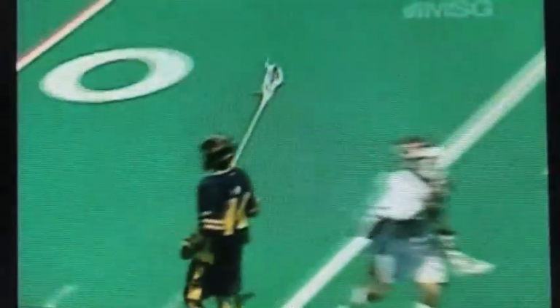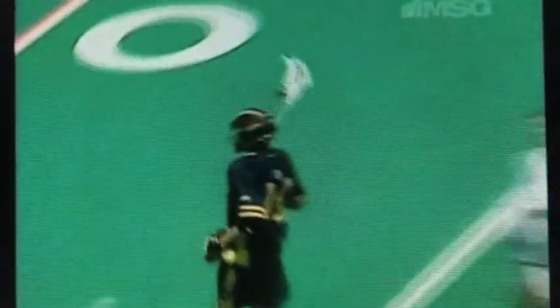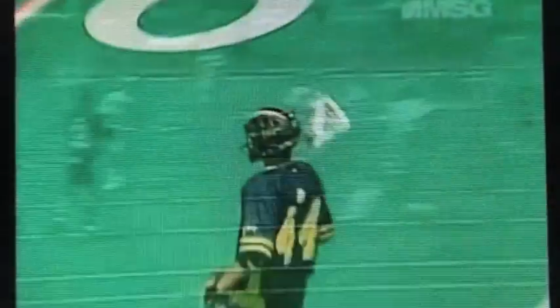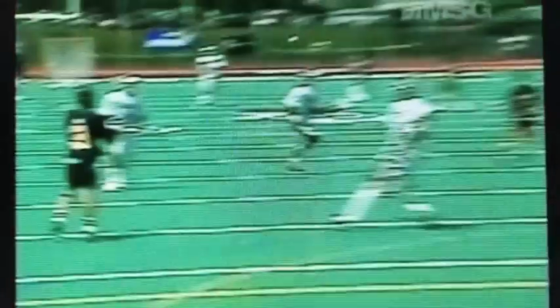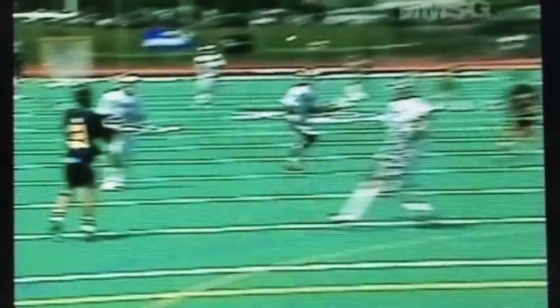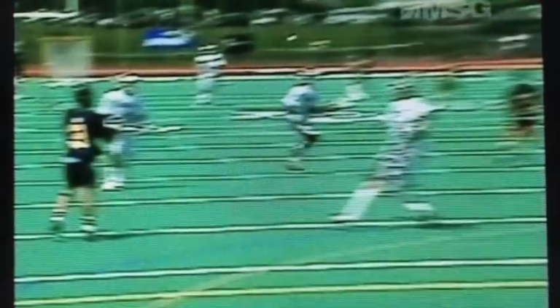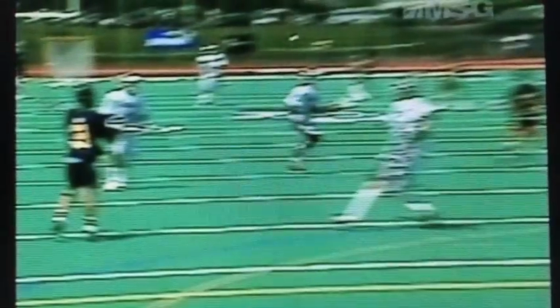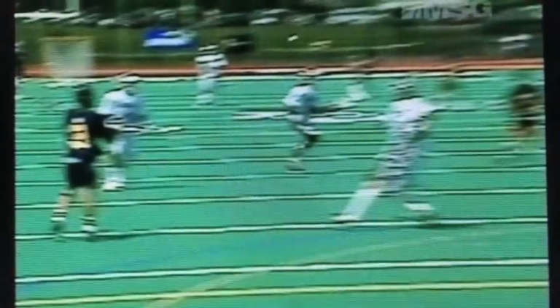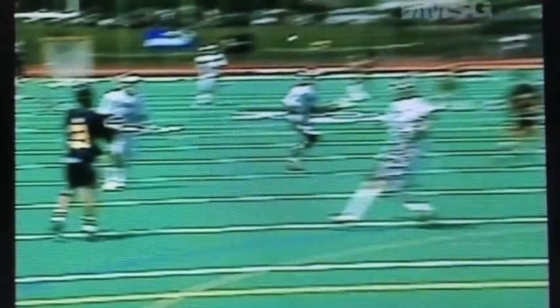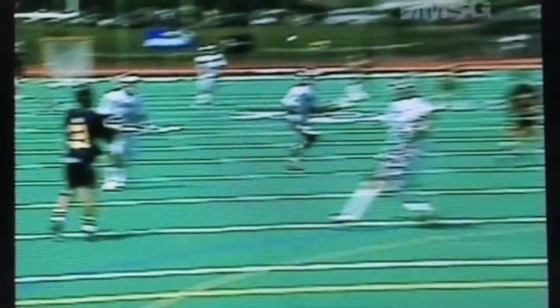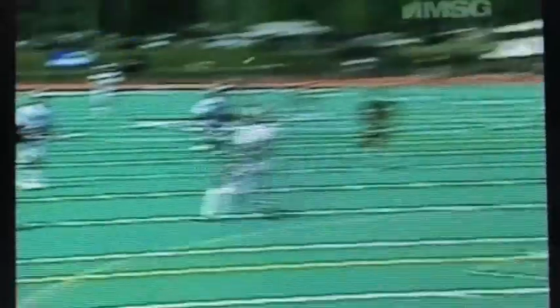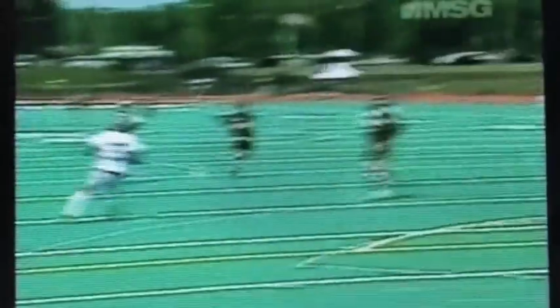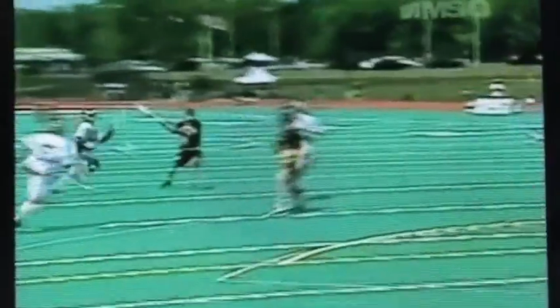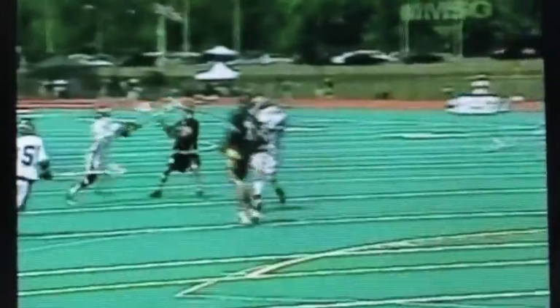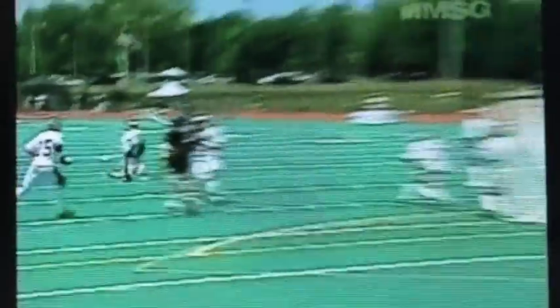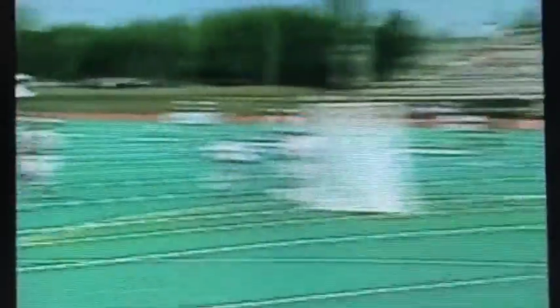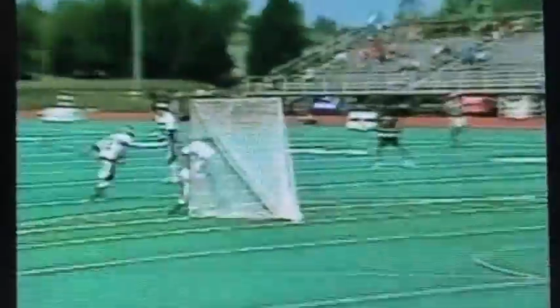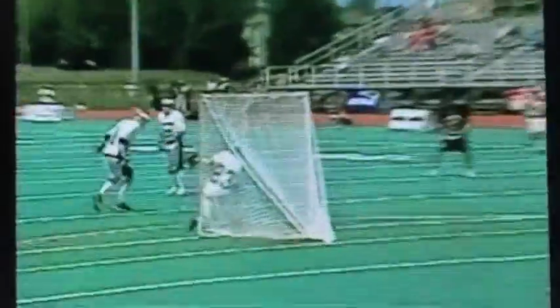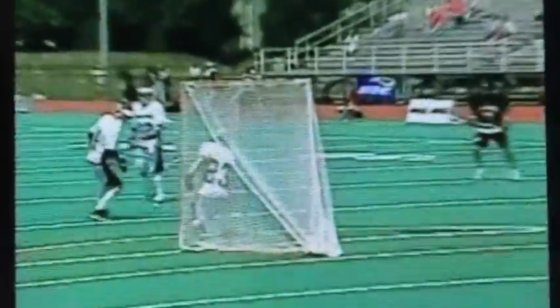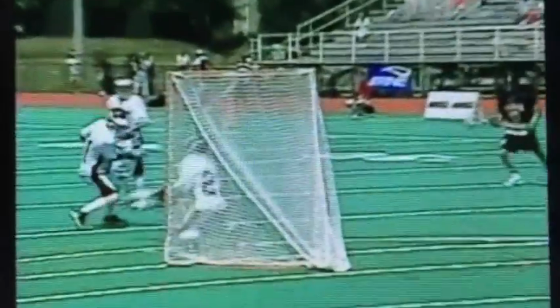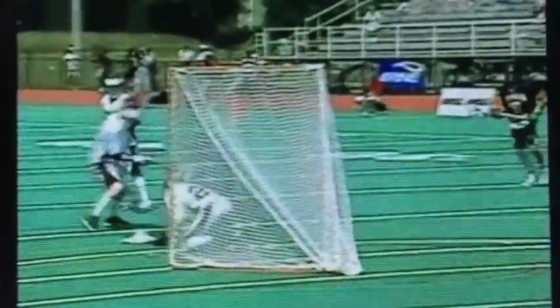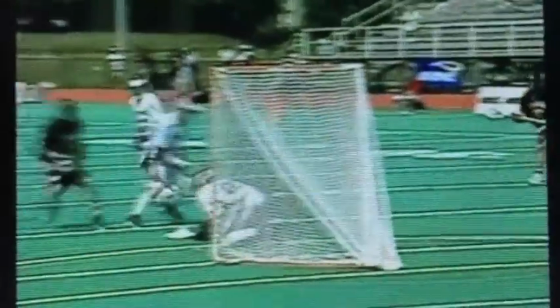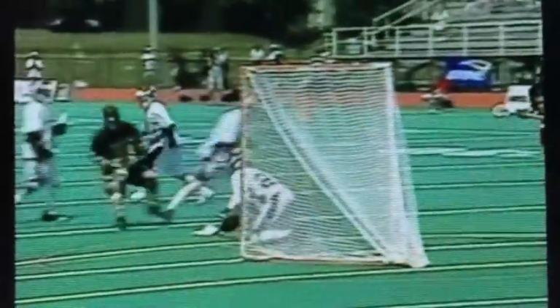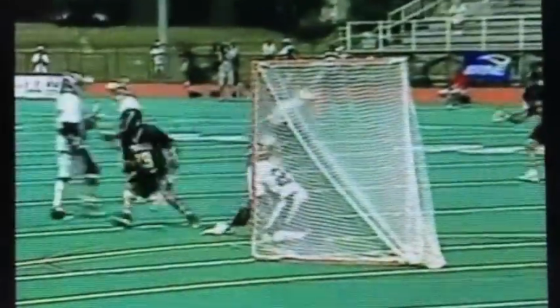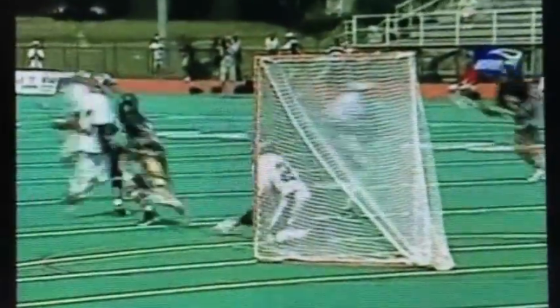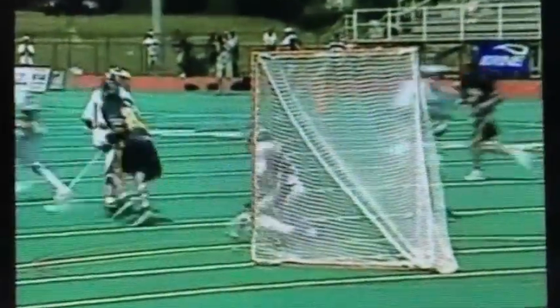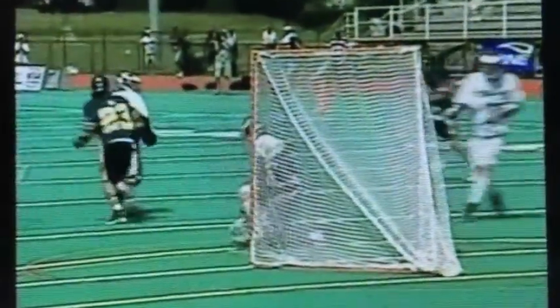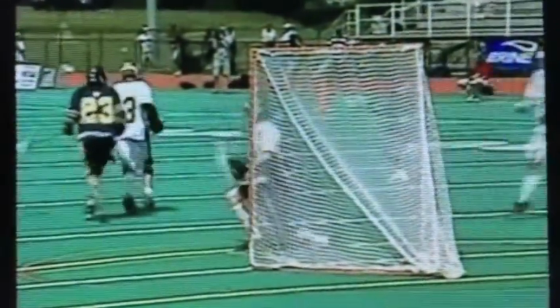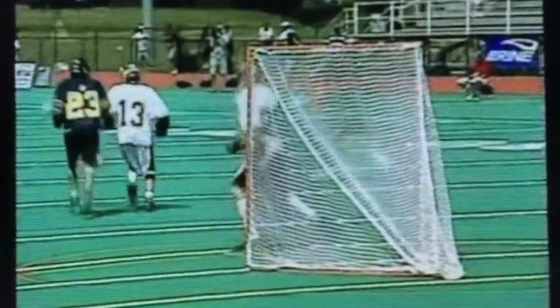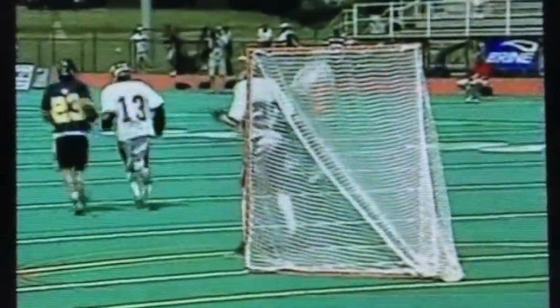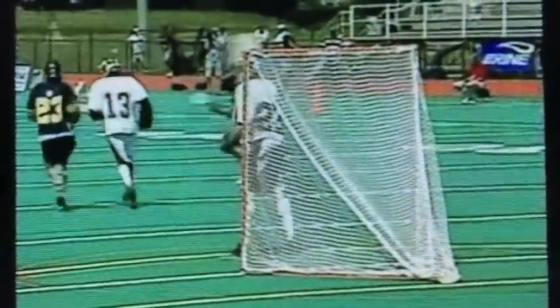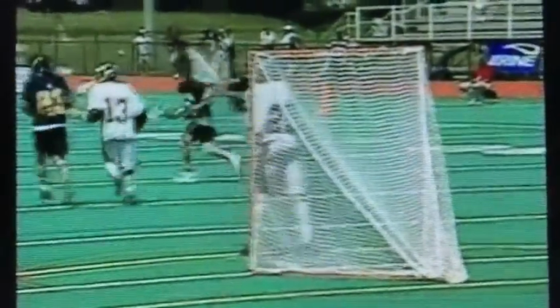And here's the save from Holden earlier. They go down the middle of the field, spread it, find an open space — not as open as the goal by Austin. And Holden's ready to make the save on that one.